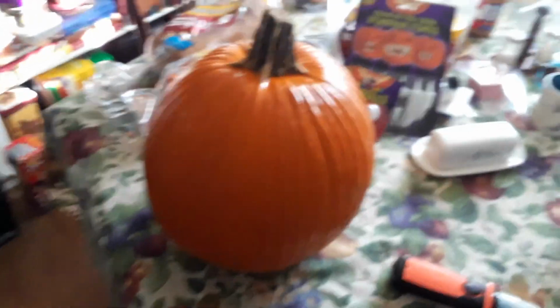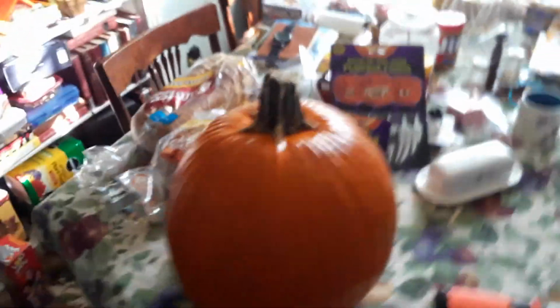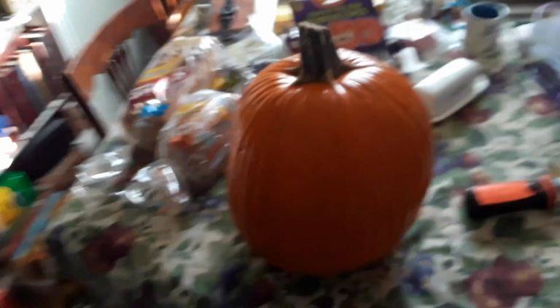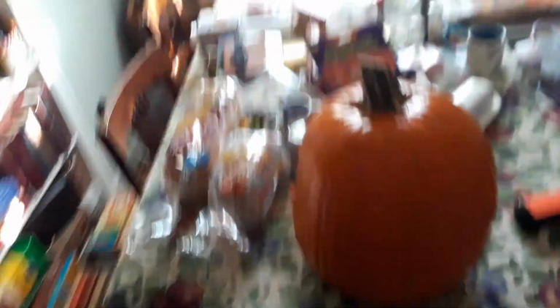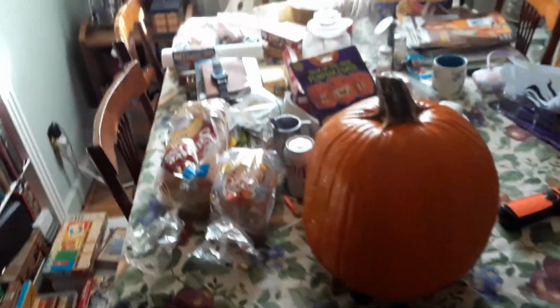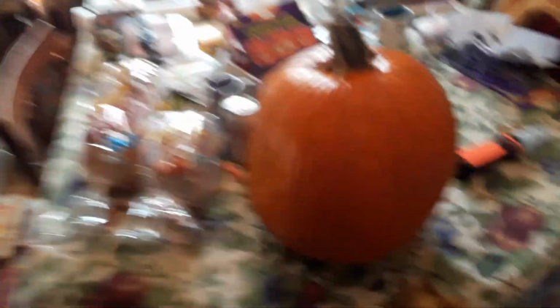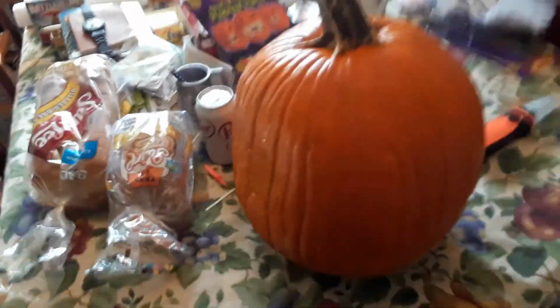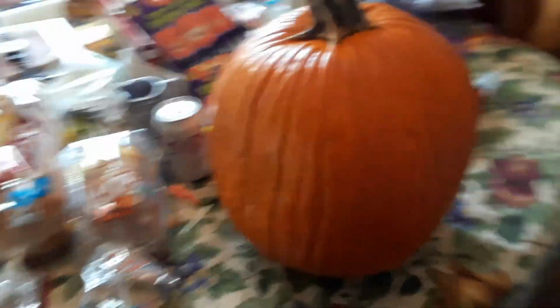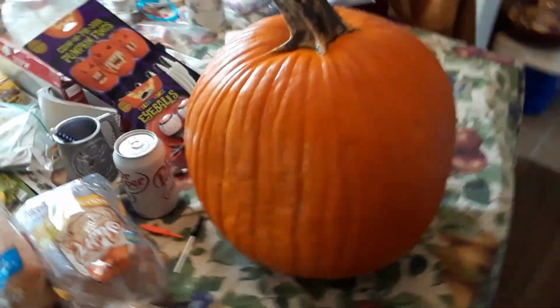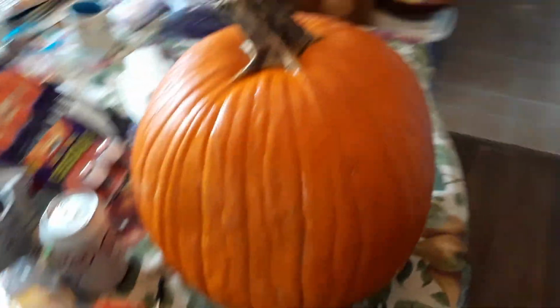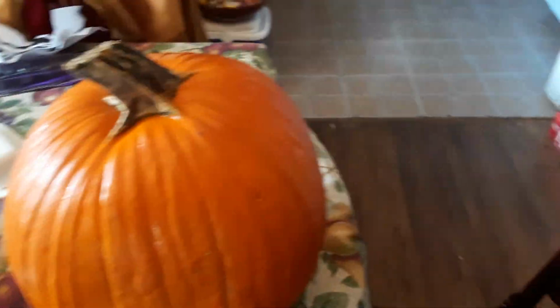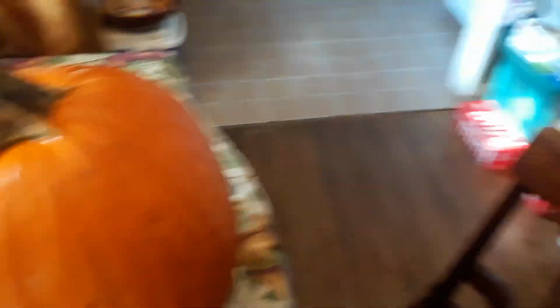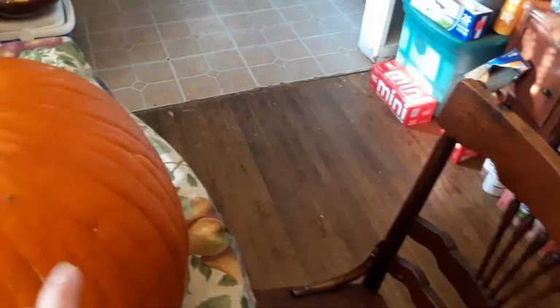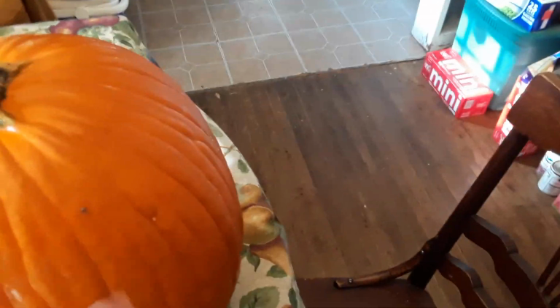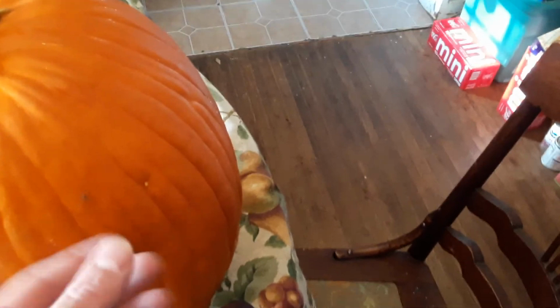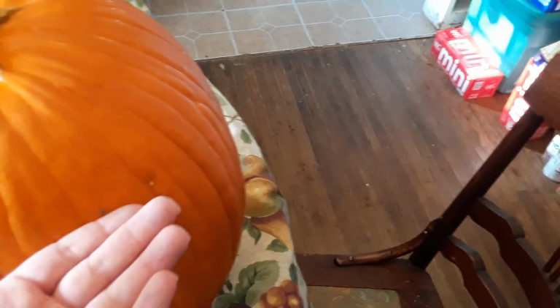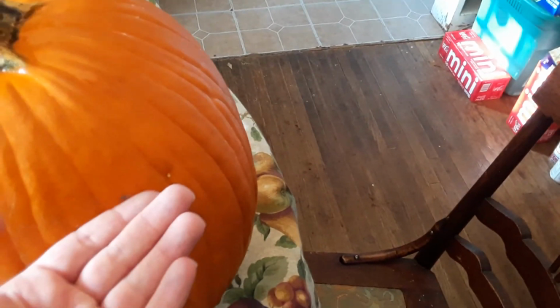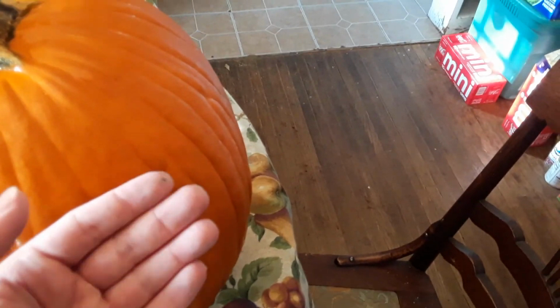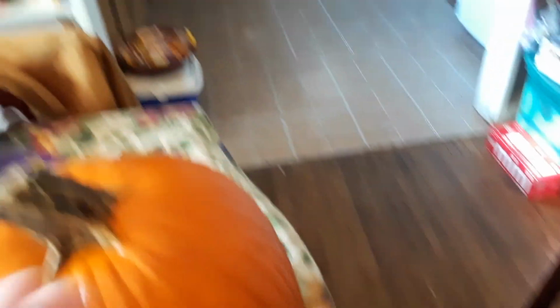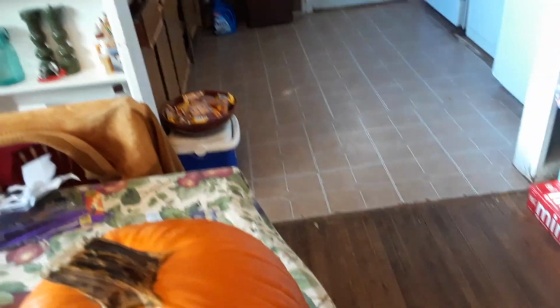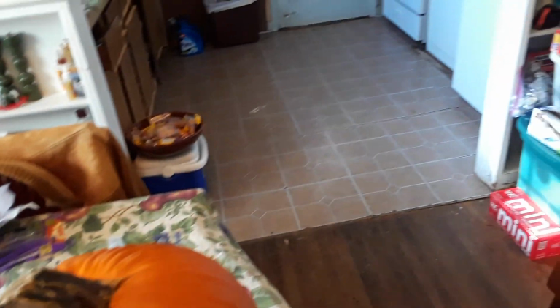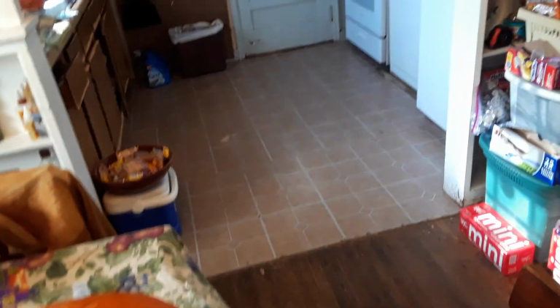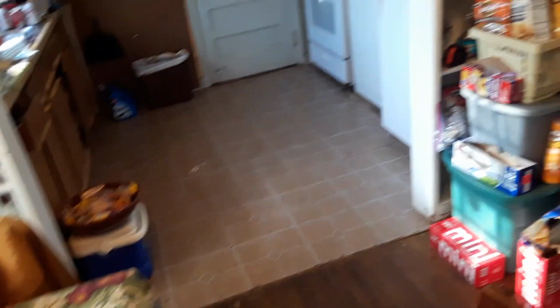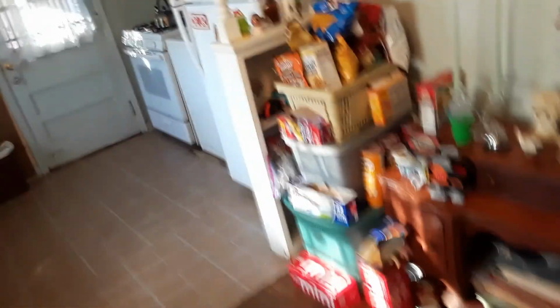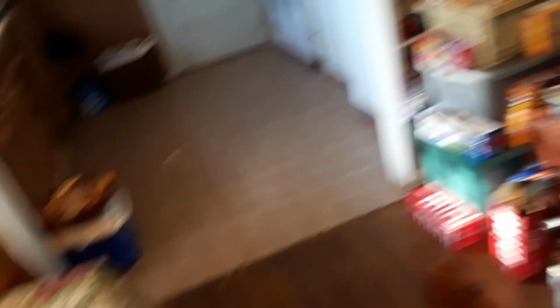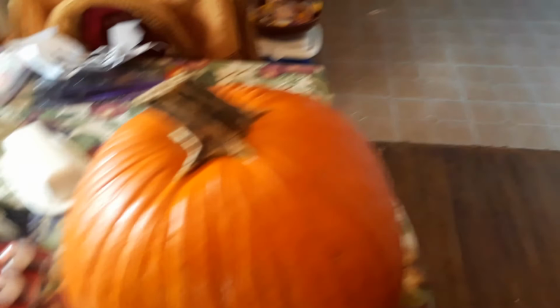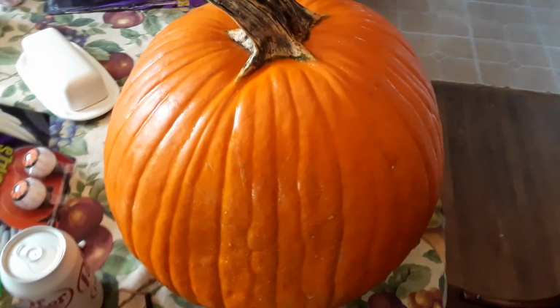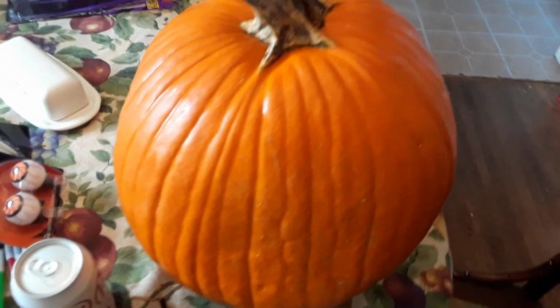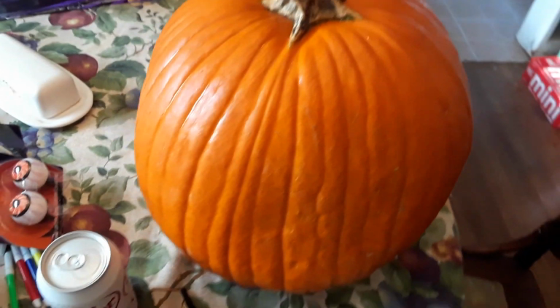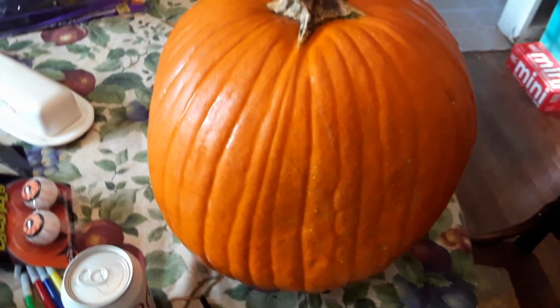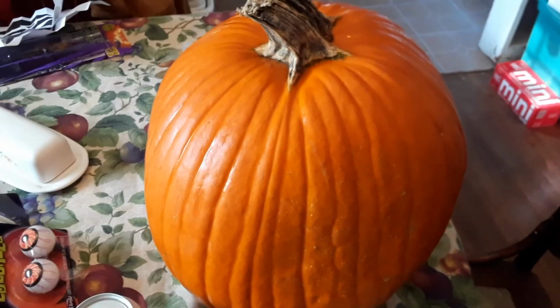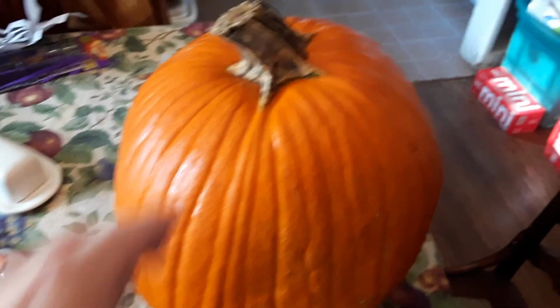Now it's all clean. Hey, there's a spider on it! Hey spider, get out of here.